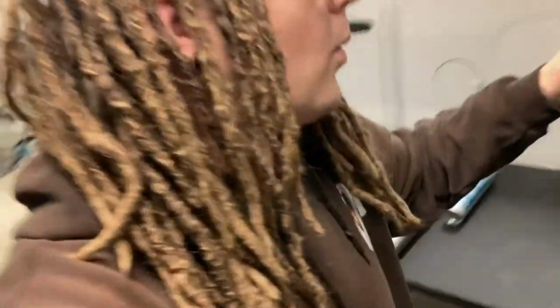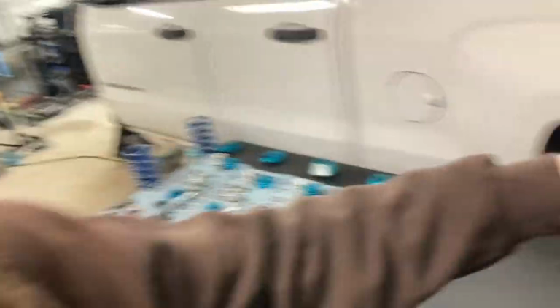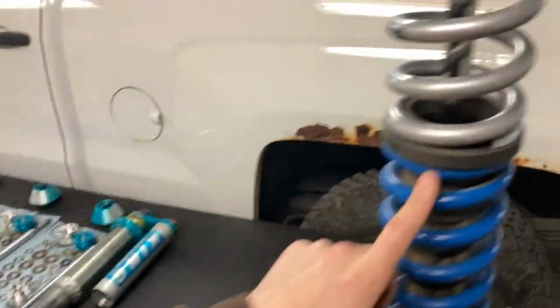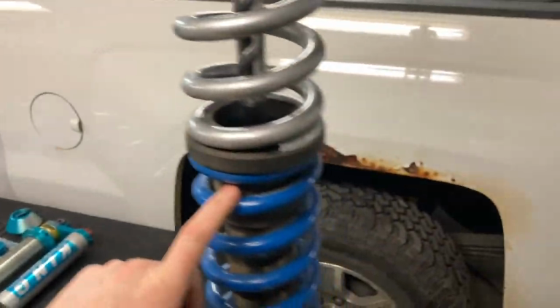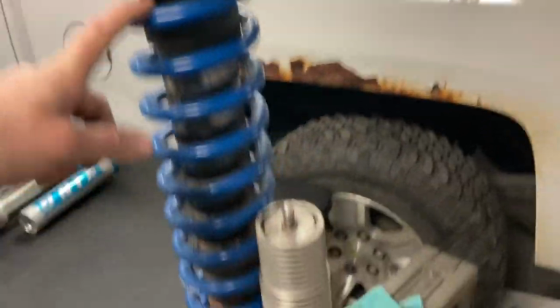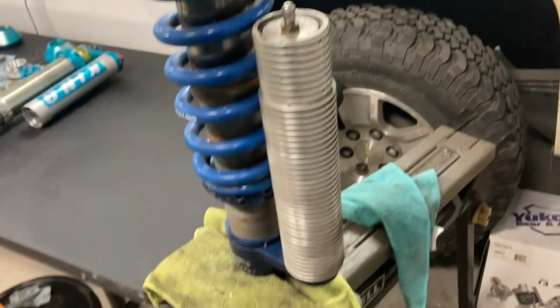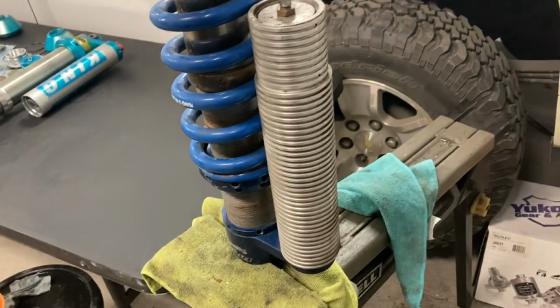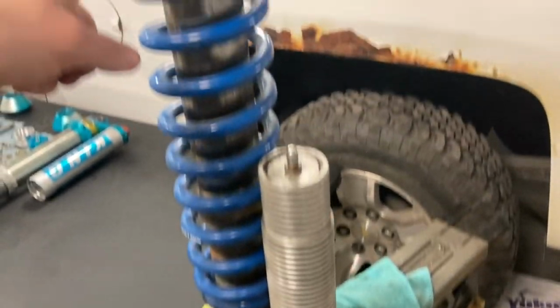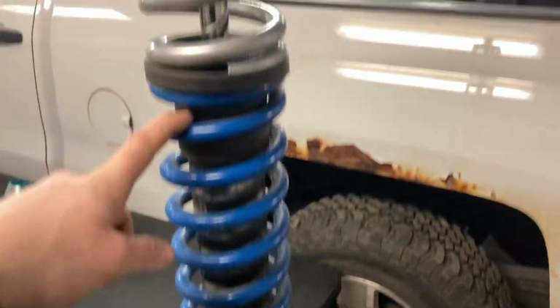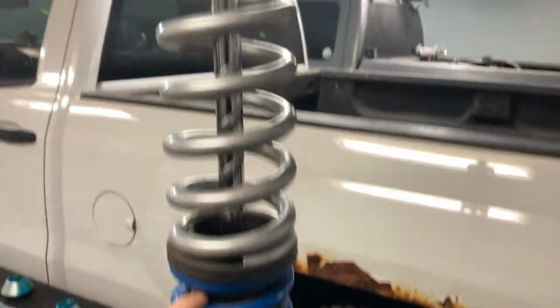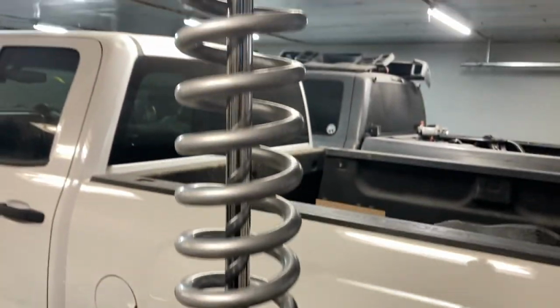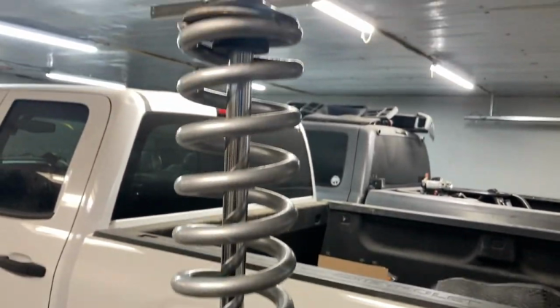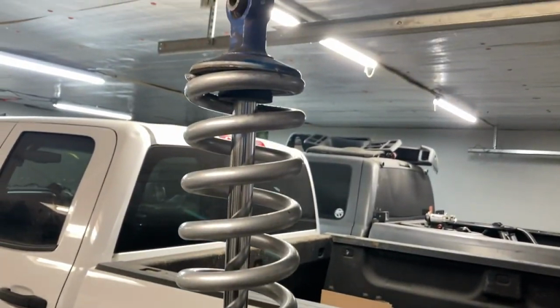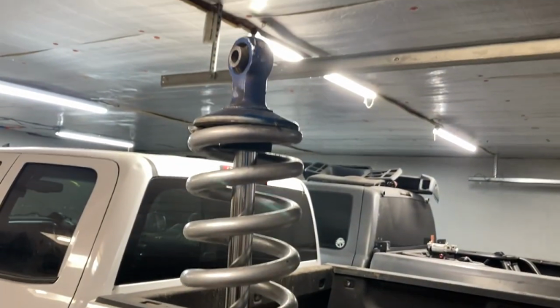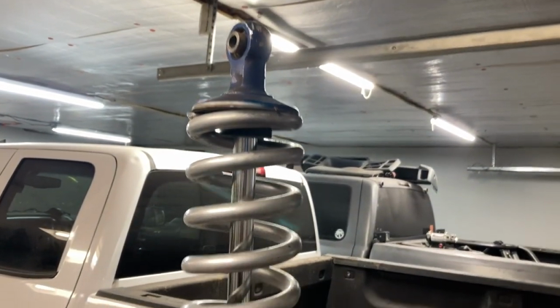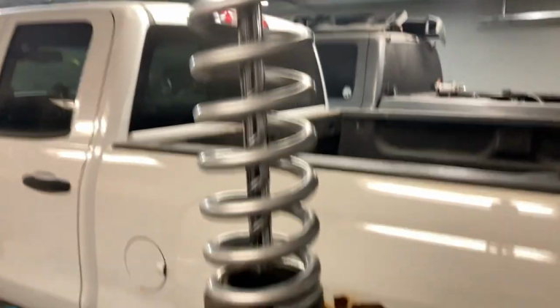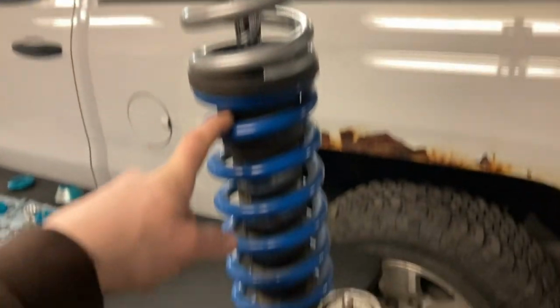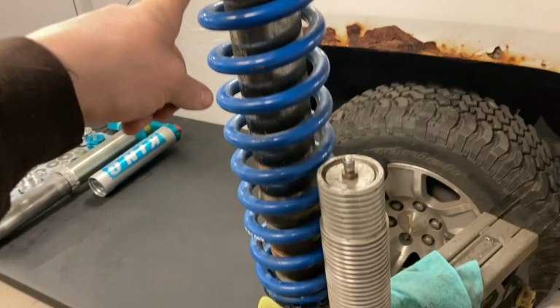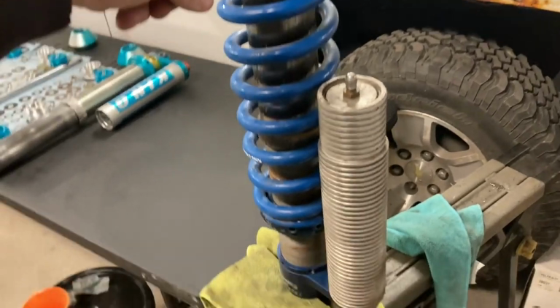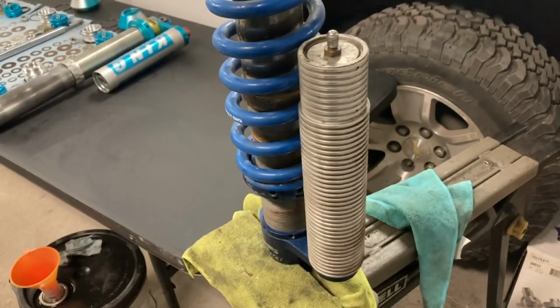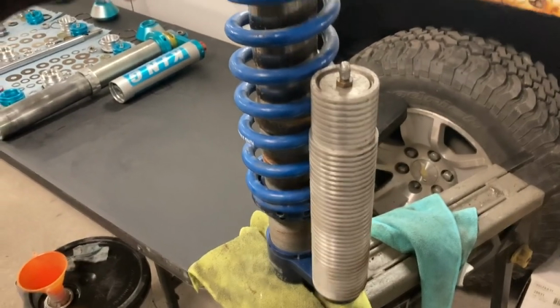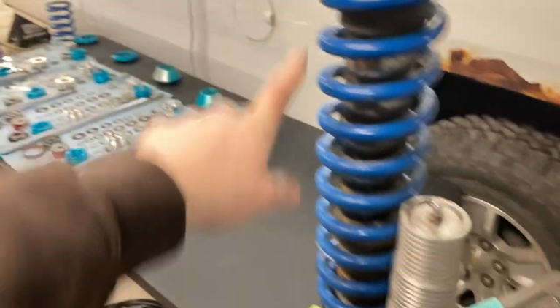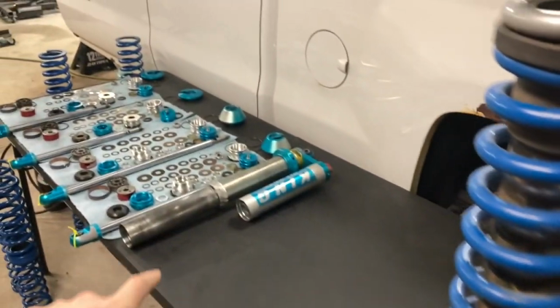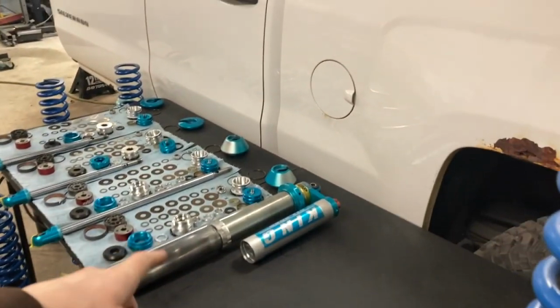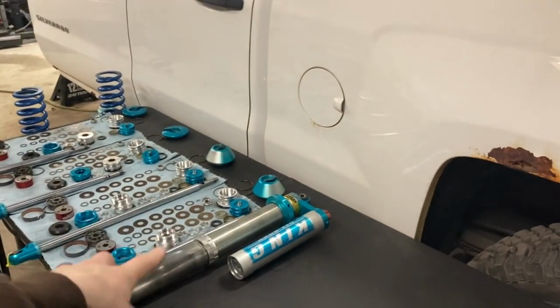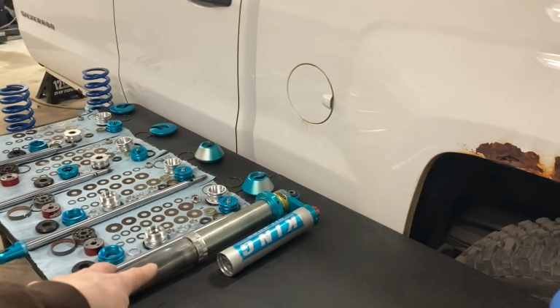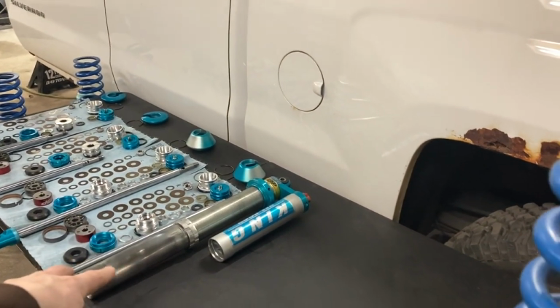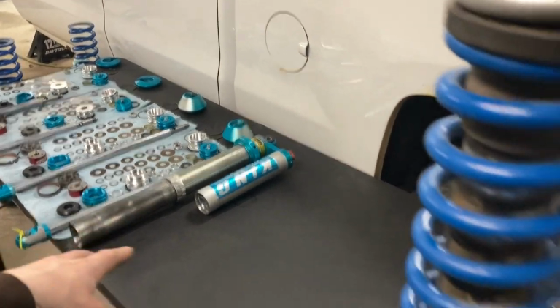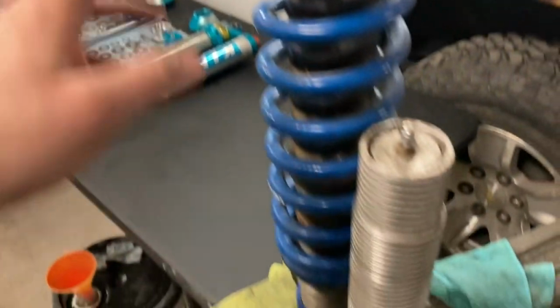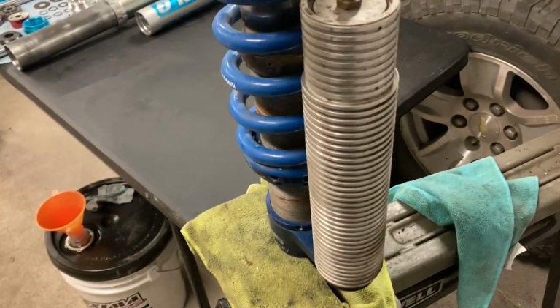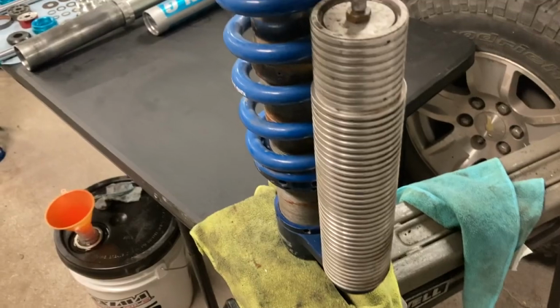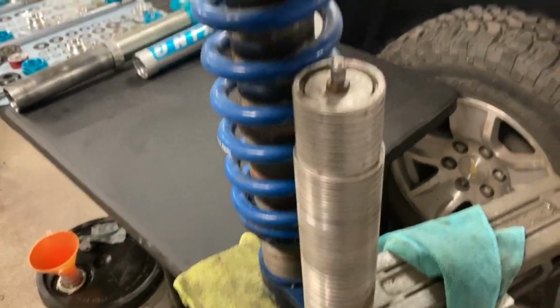What I have here is a Fox 2.5 inch coilover, and this is also an internal bypass IBP shock. The only difference between the two is that one is King's design and this is Fox's design.